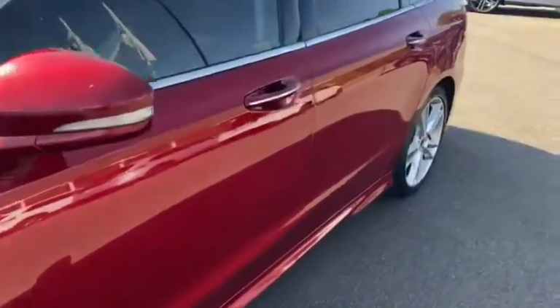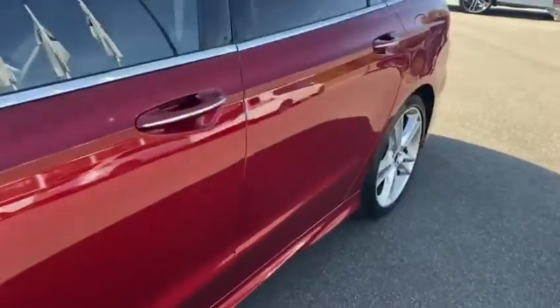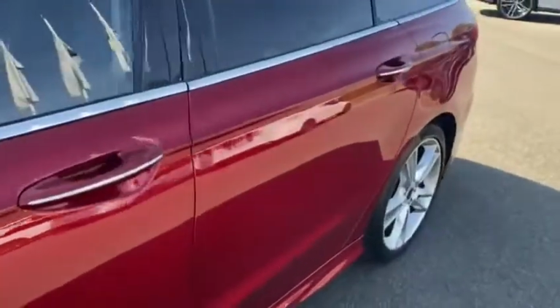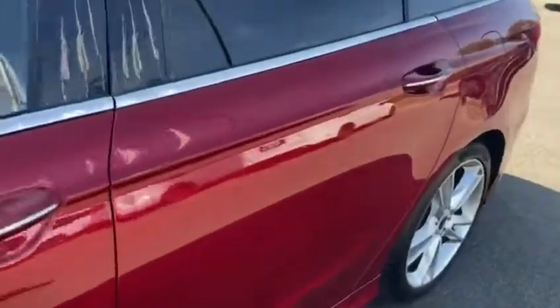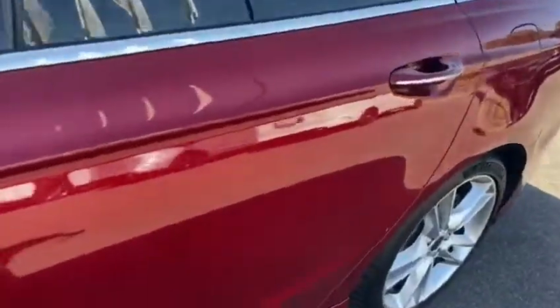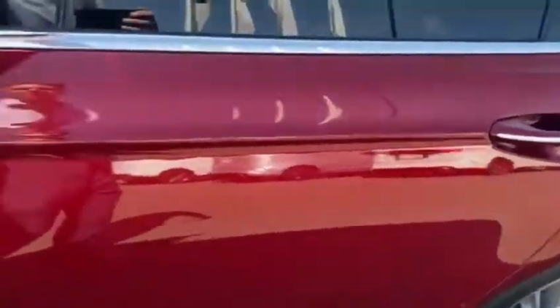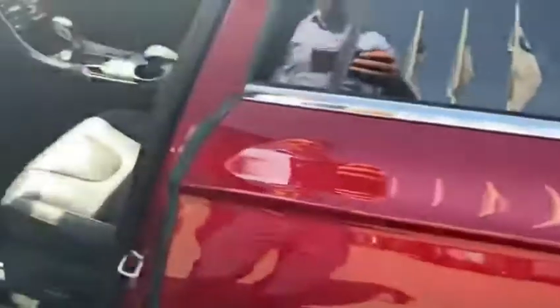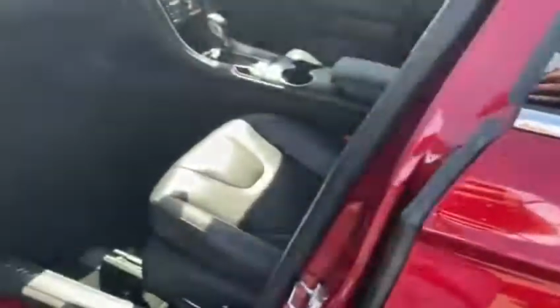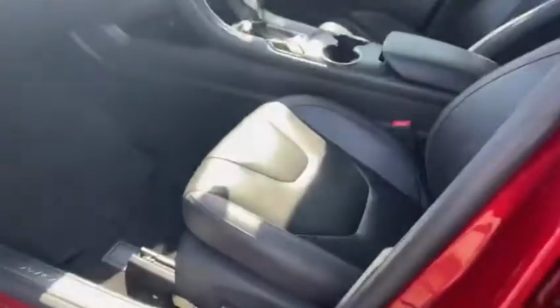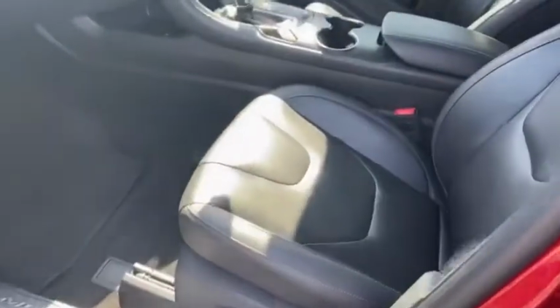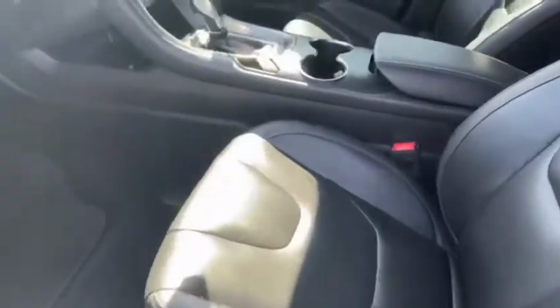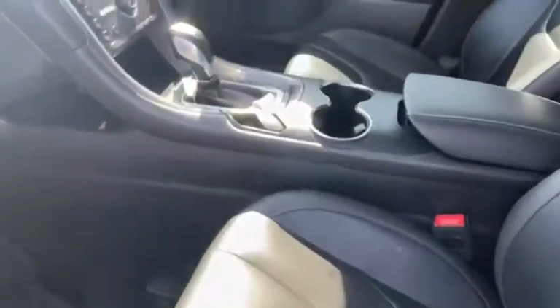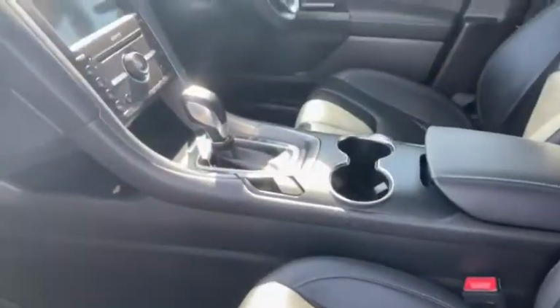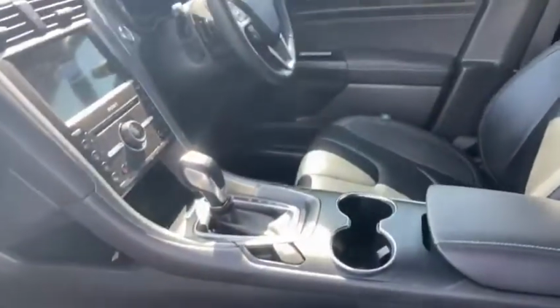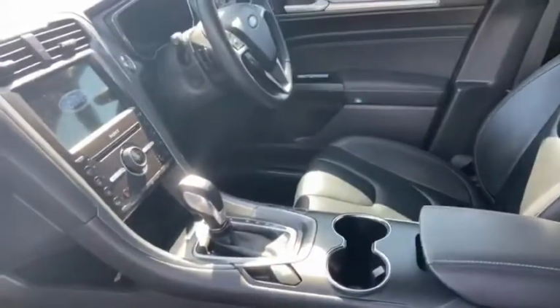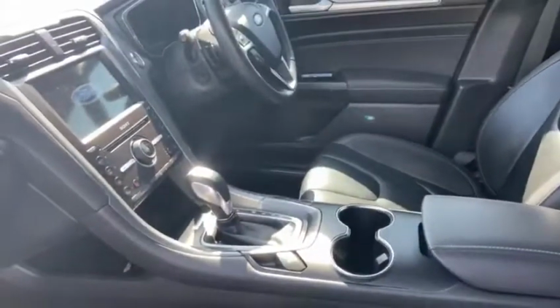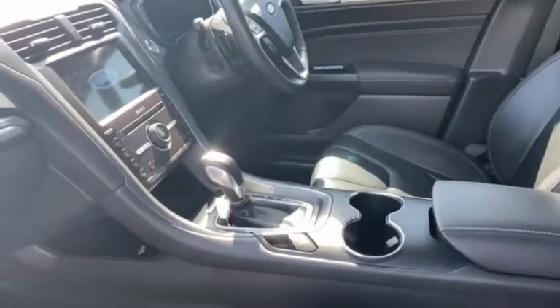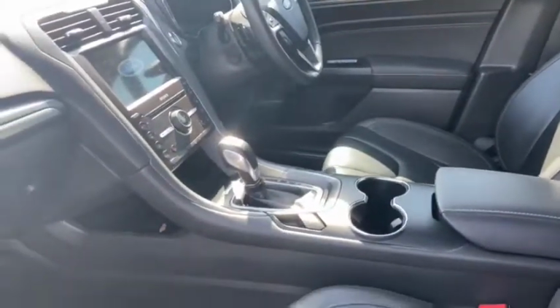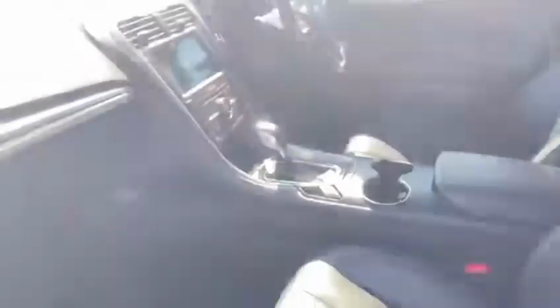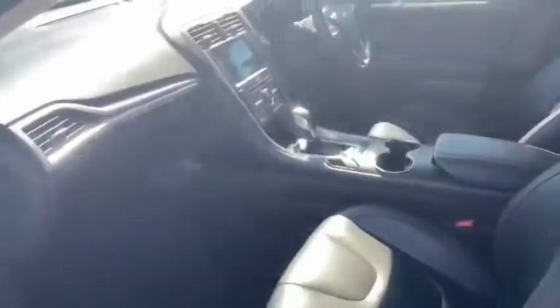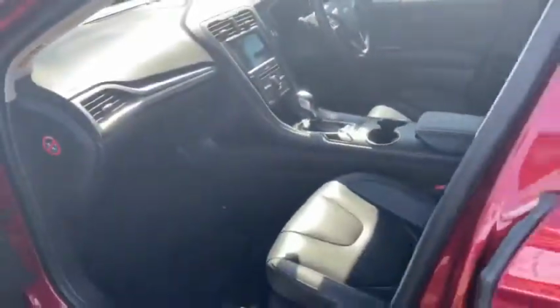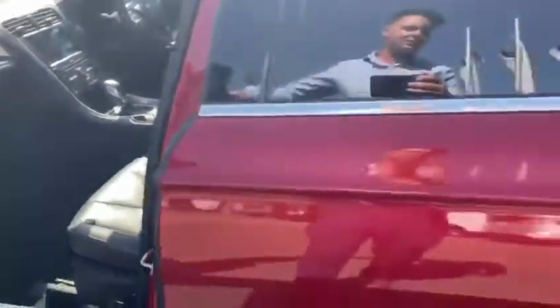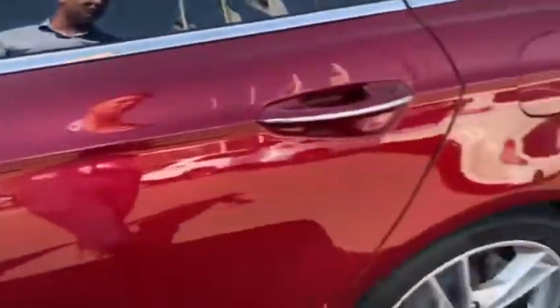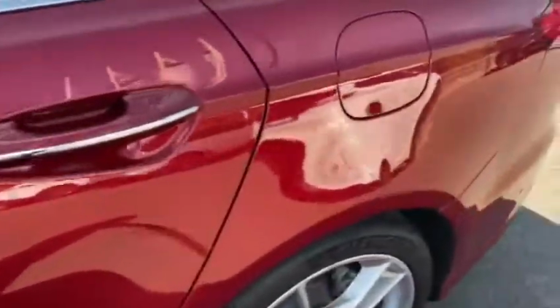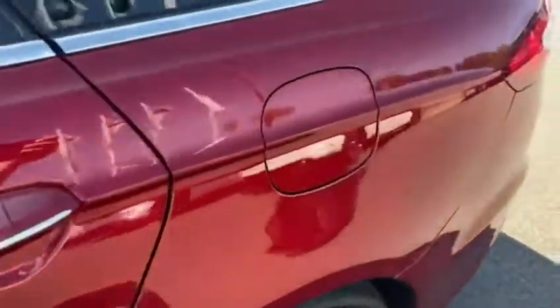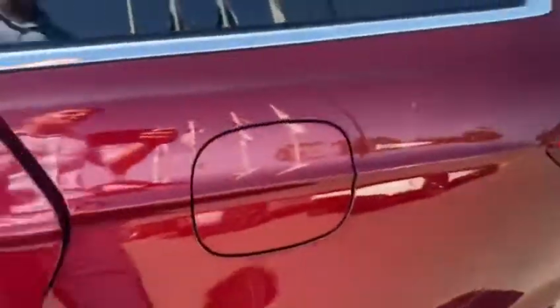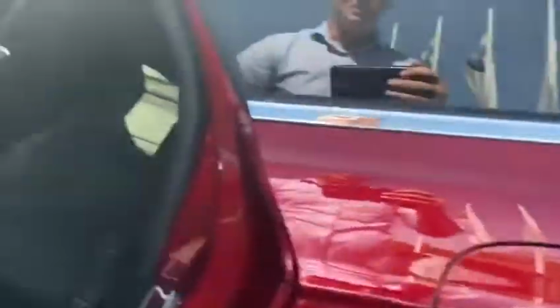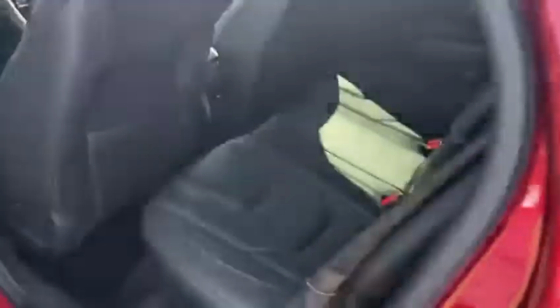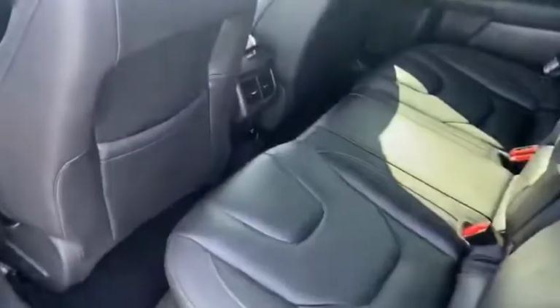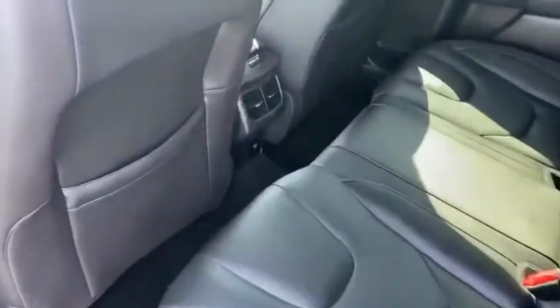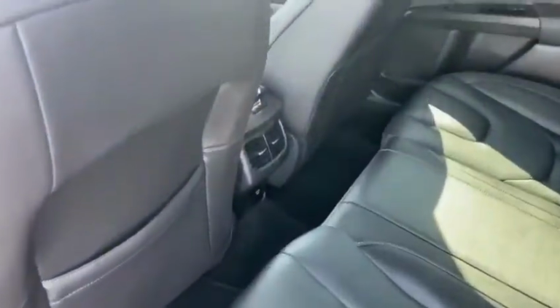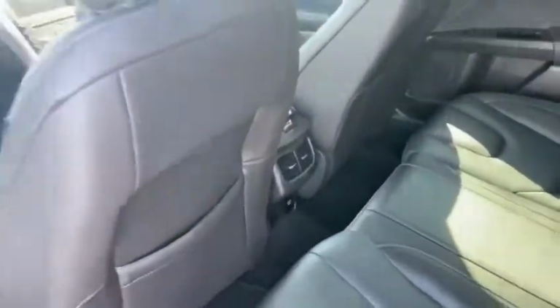It's got full leather interior, electric driver and passenger seat, memory seating for the driver, sat nav, reverse camera, front and rear park sensors. This really does have it all.